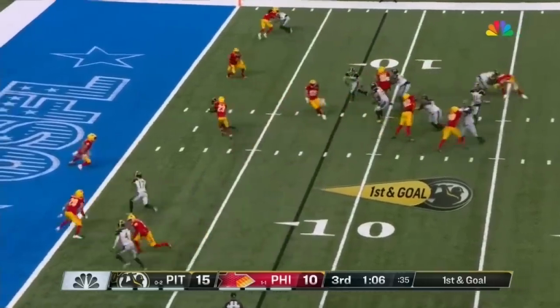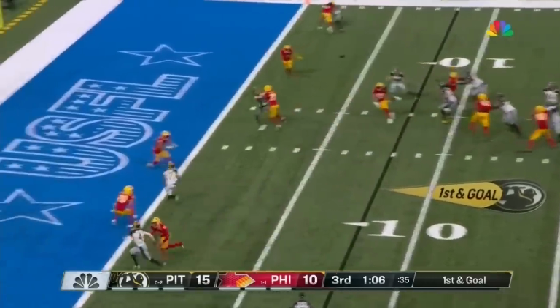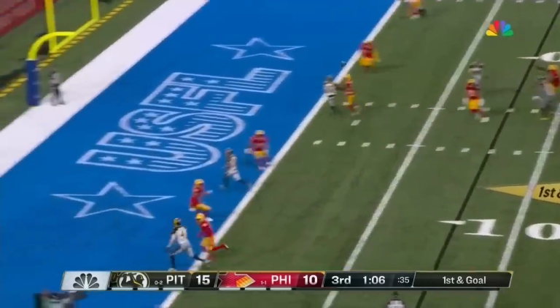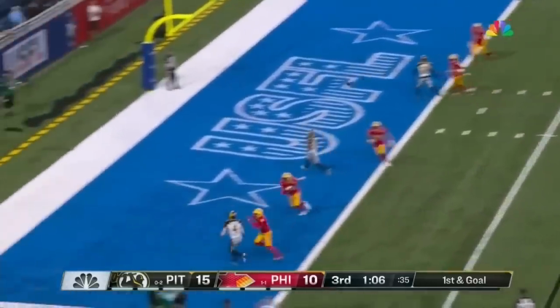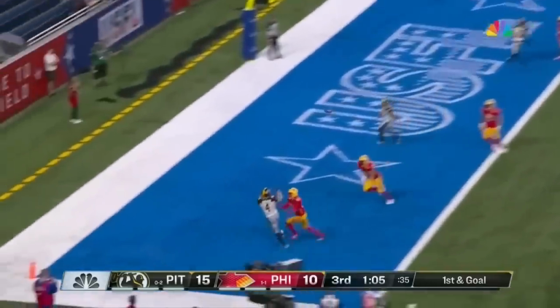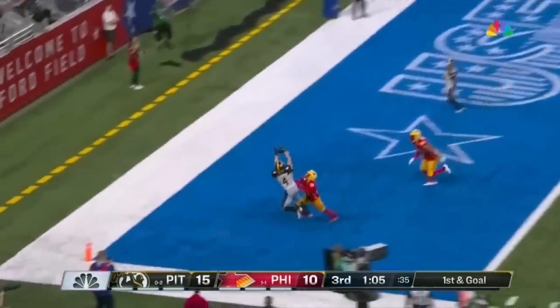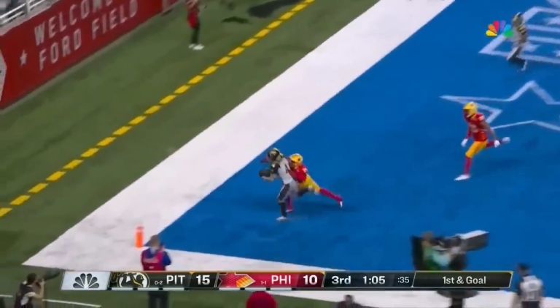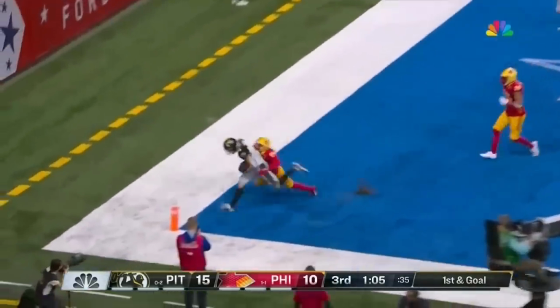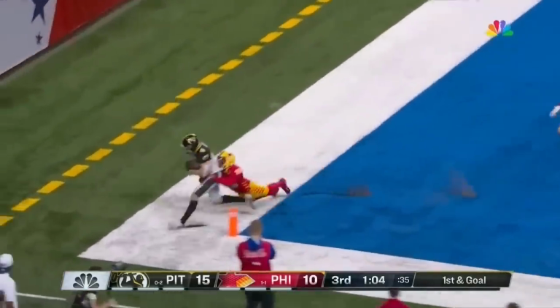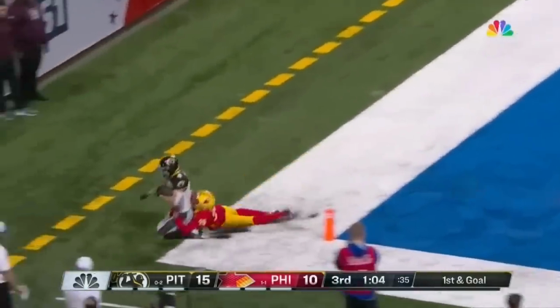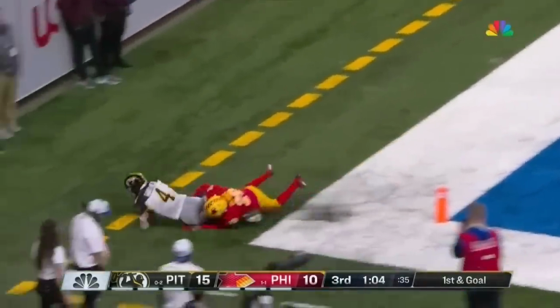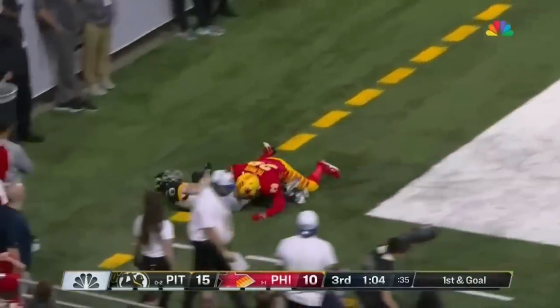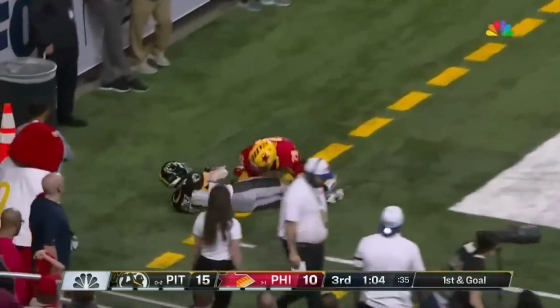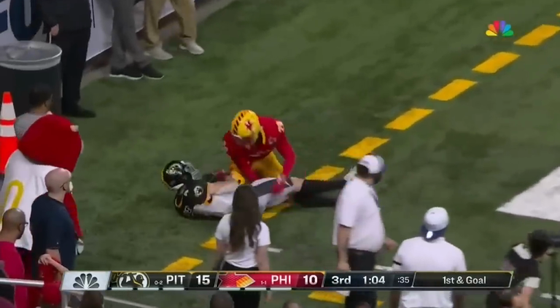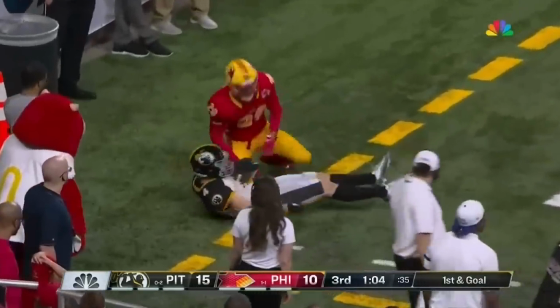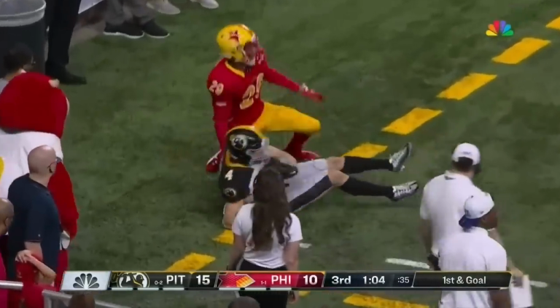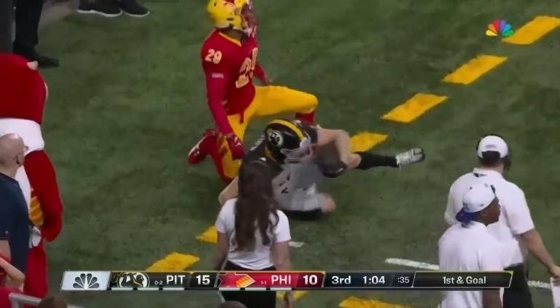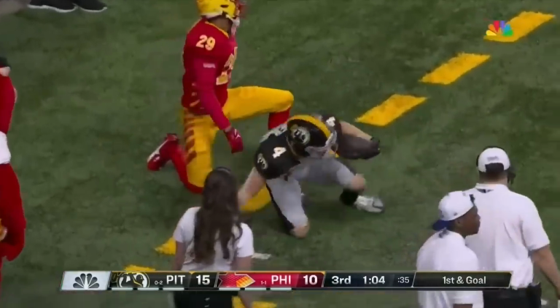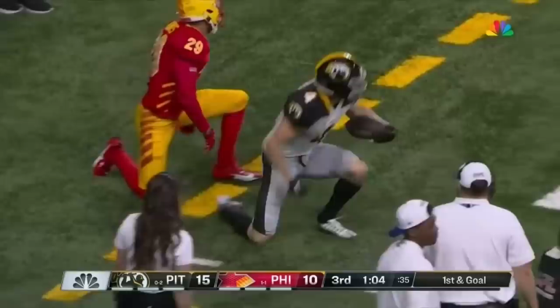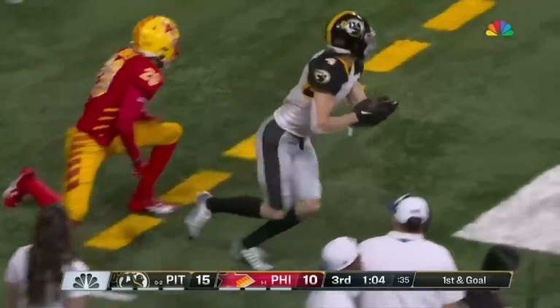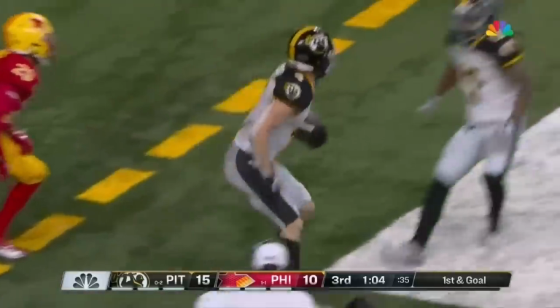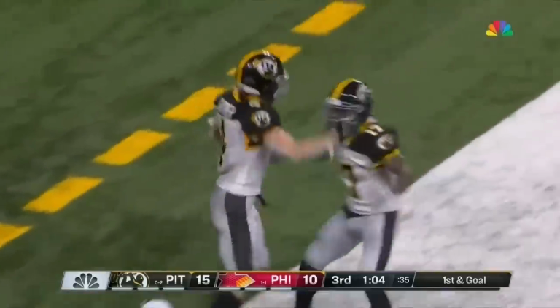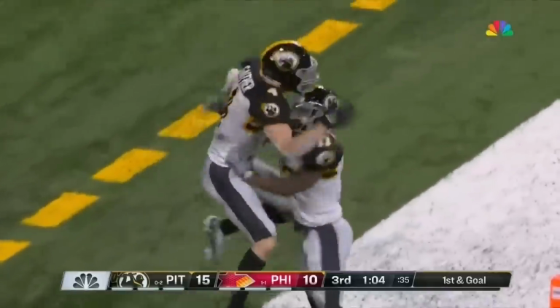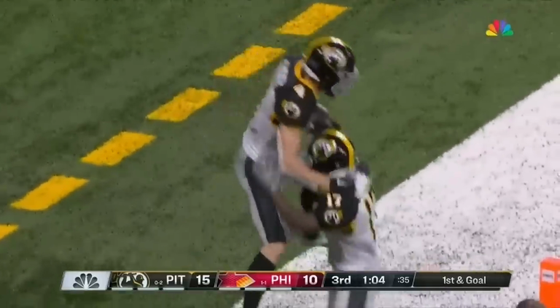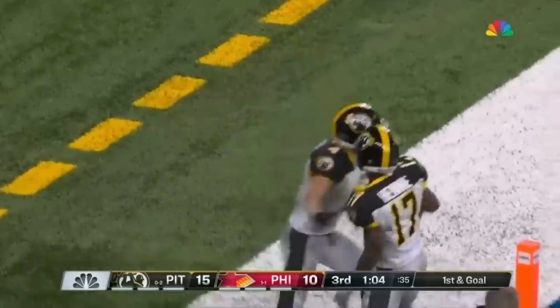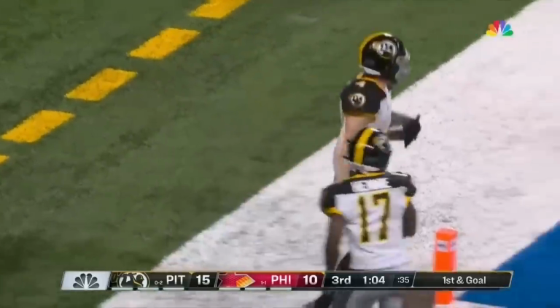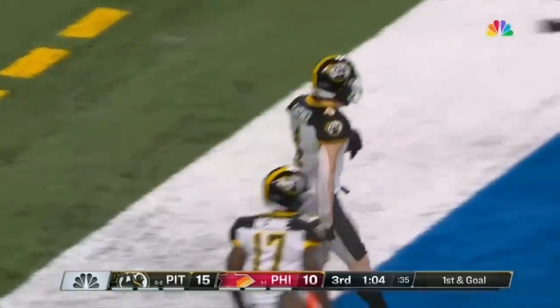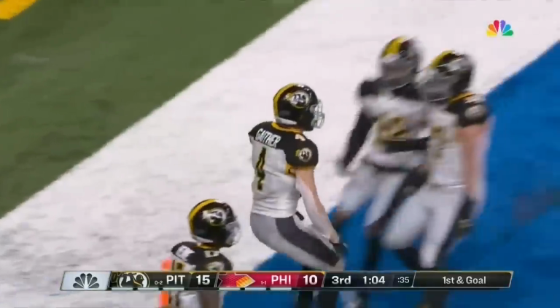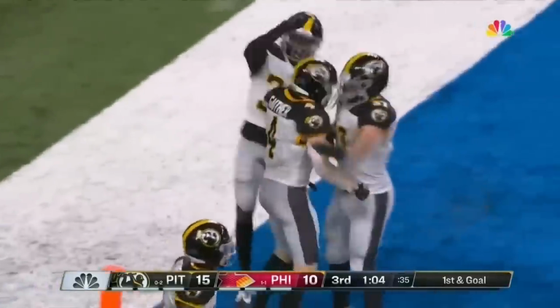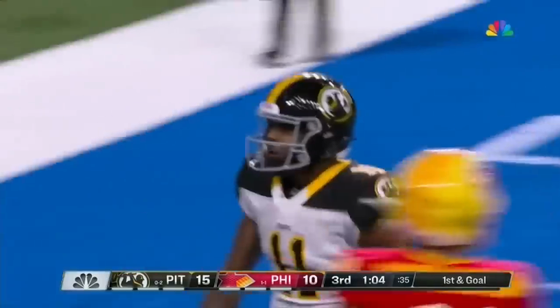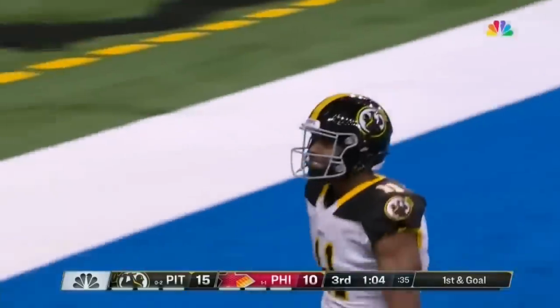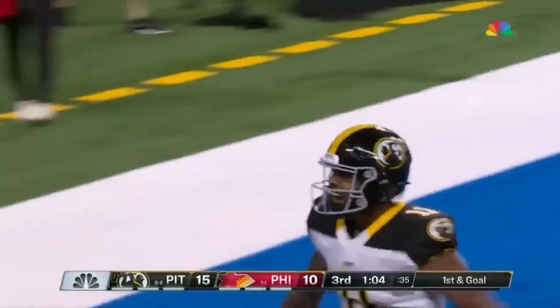Williams to the outside. That pass is caught. Did he get the feet in? Yes he did. Bailey Gaither with a Maulers touchdown!